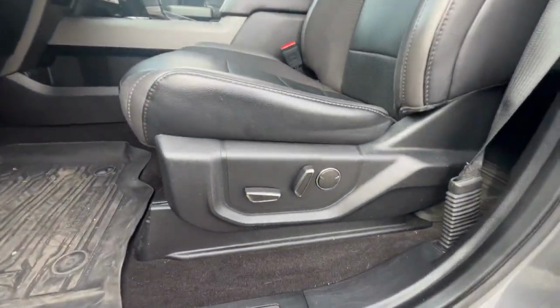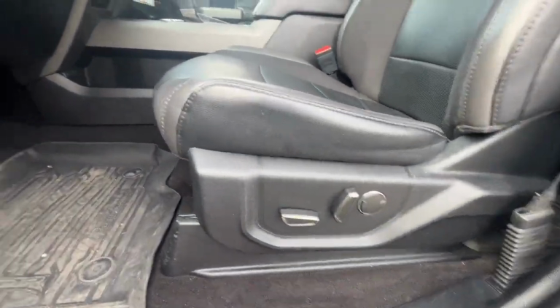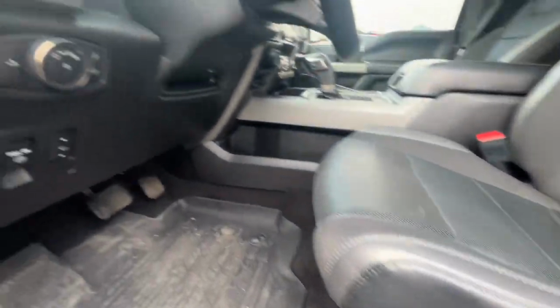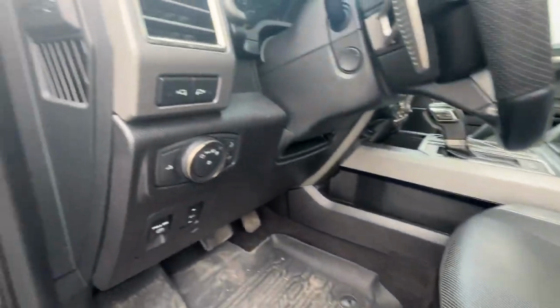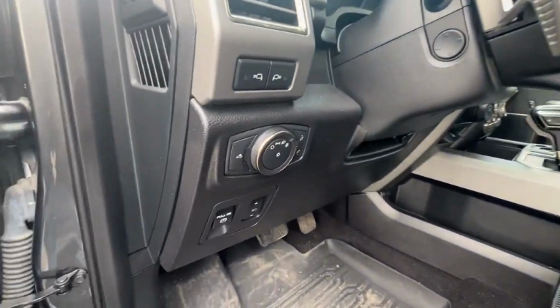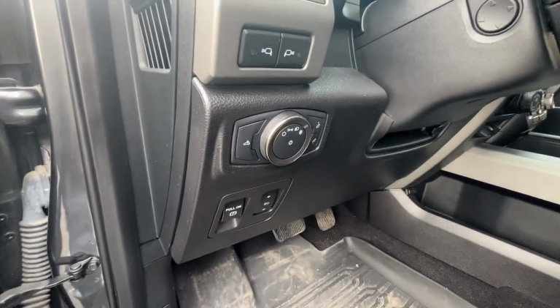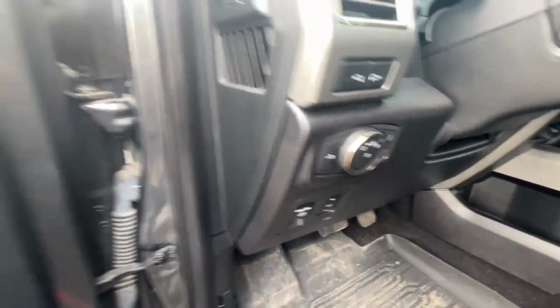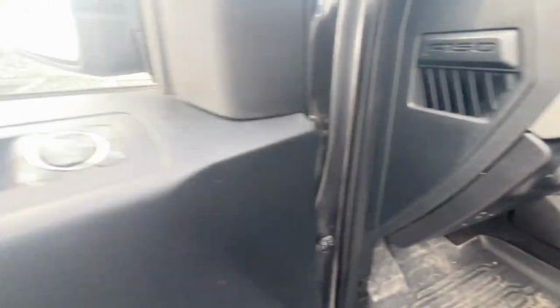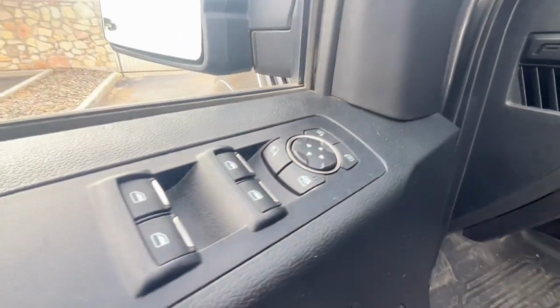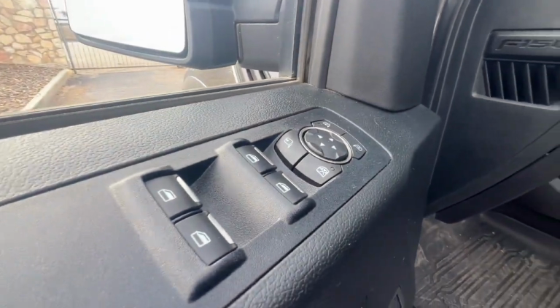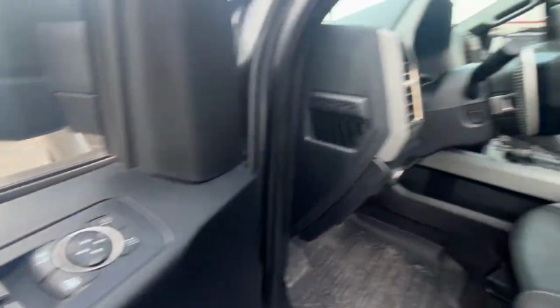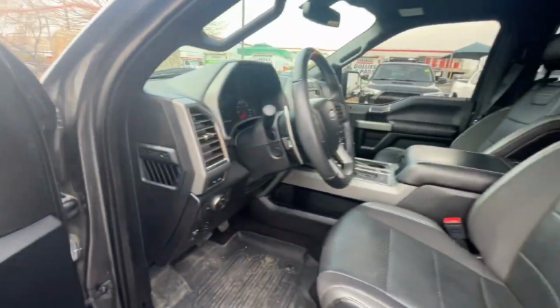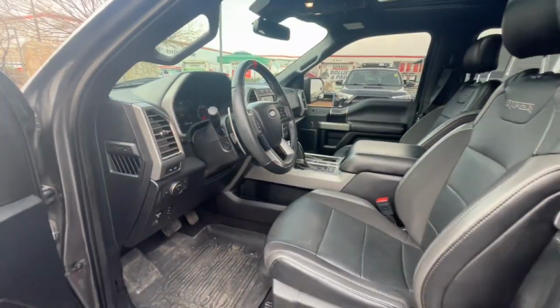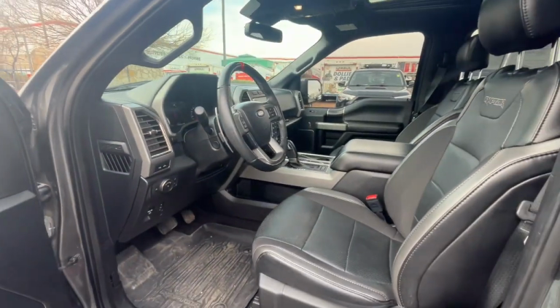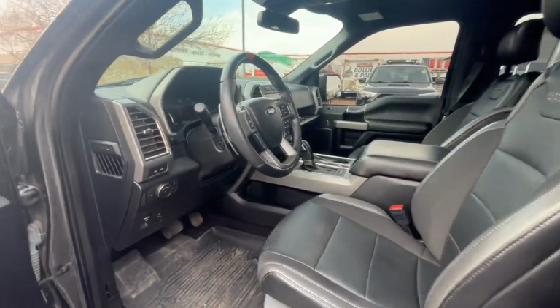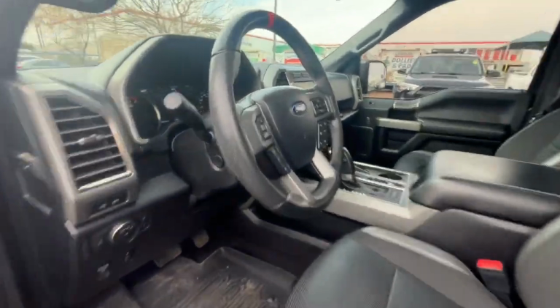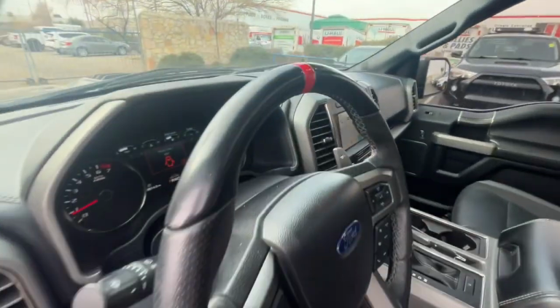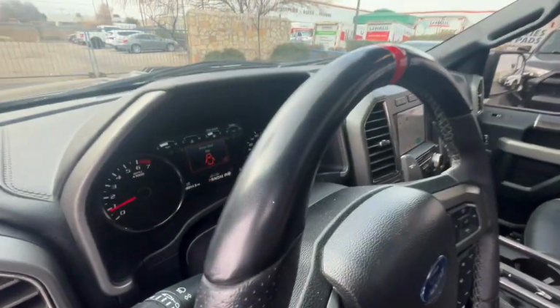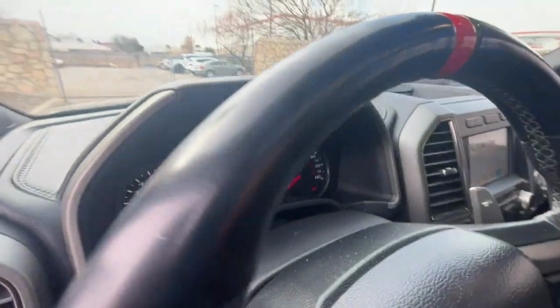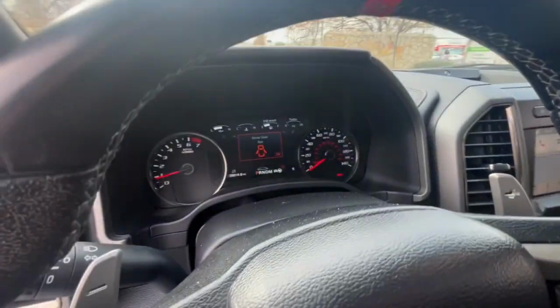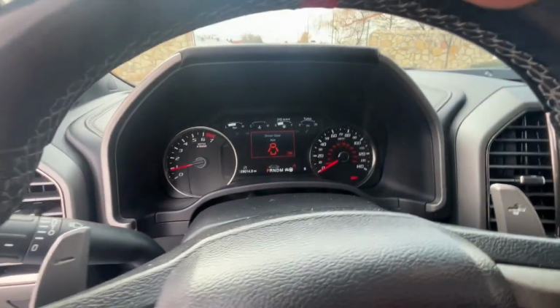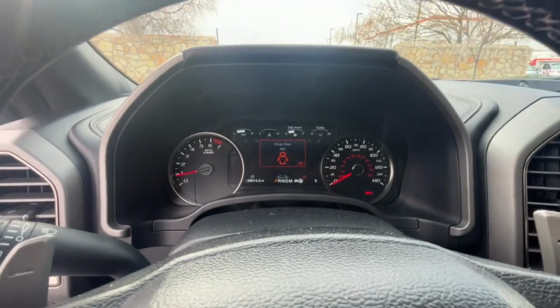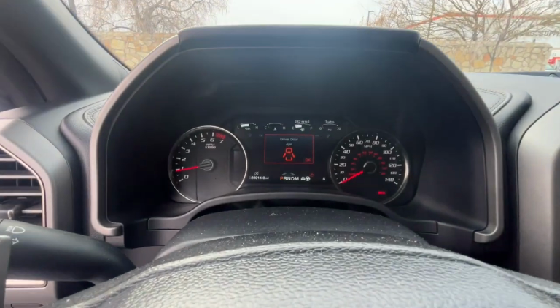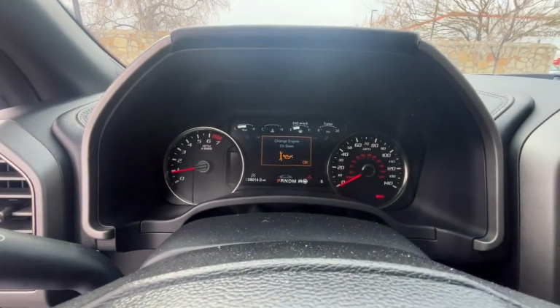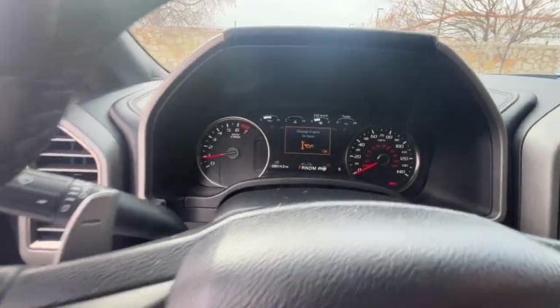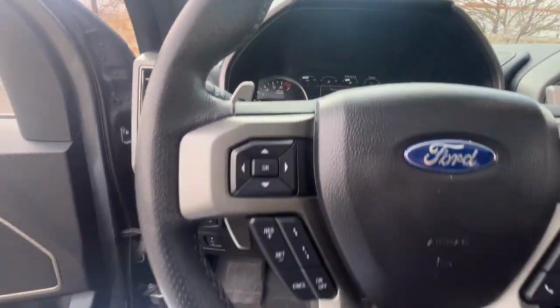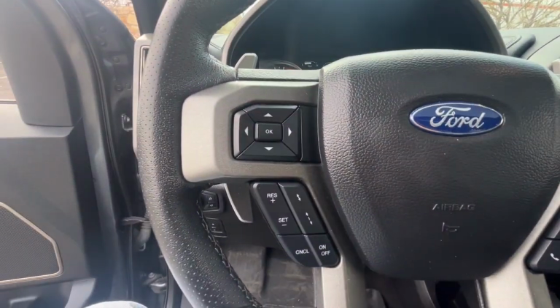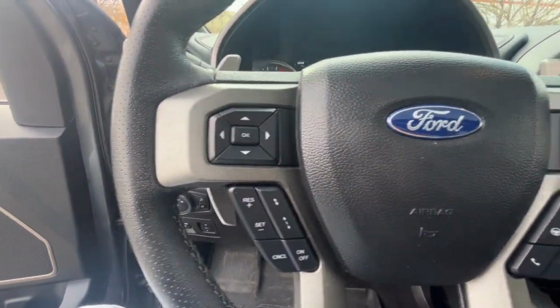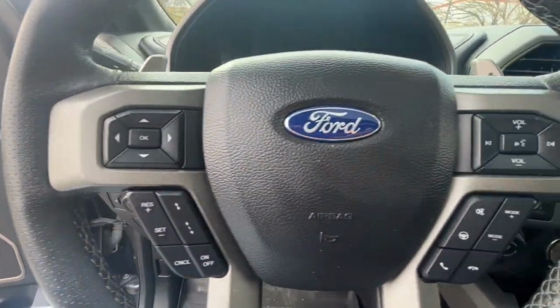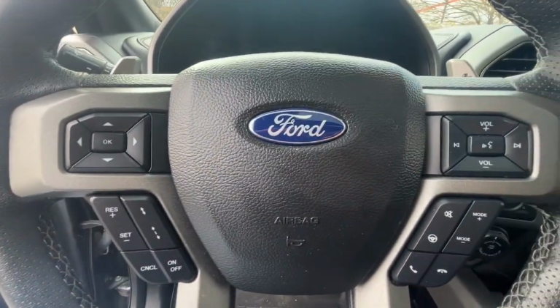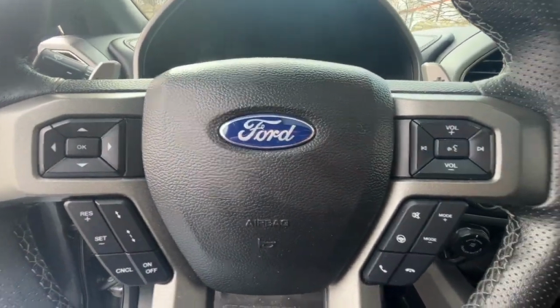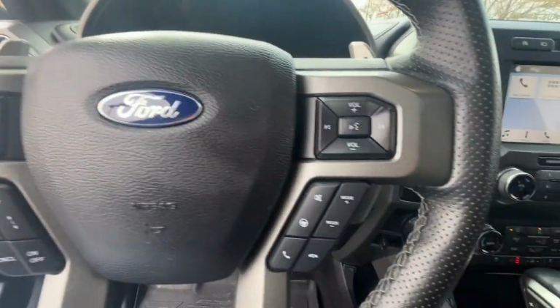Easier than ever to use, this truck is designed to maximize productivity on the road, trail, or job site. Feel the satisfaction that comes from reaching a higher level of productivity in this F-150.